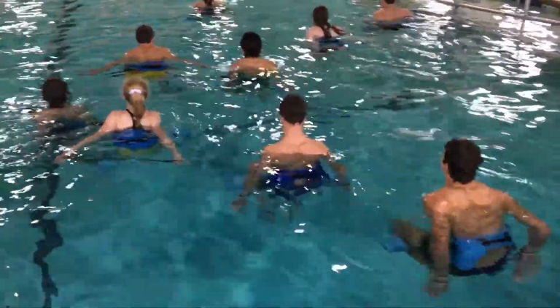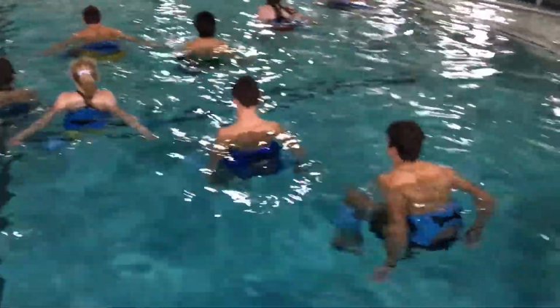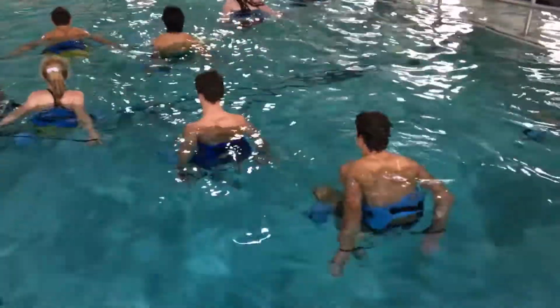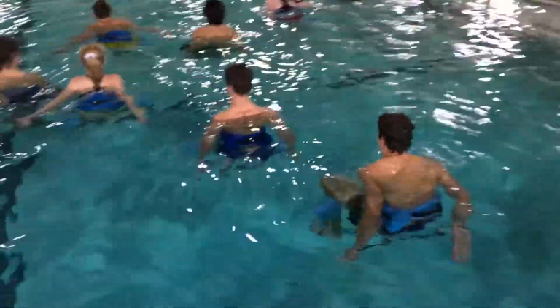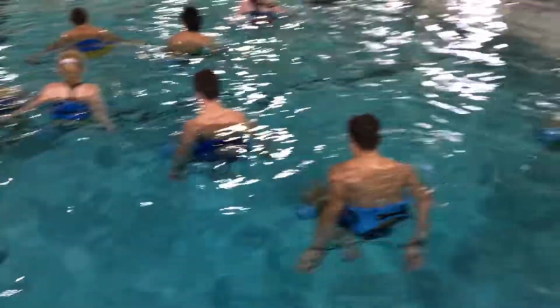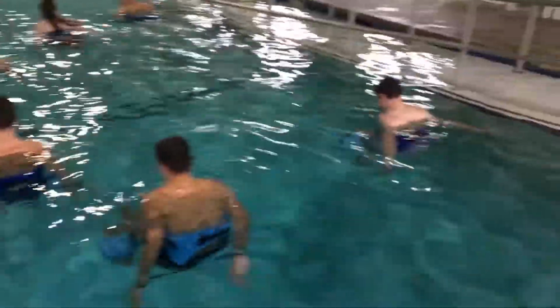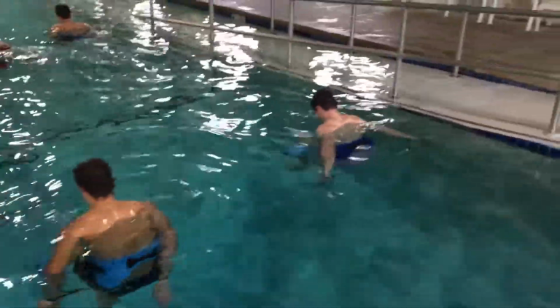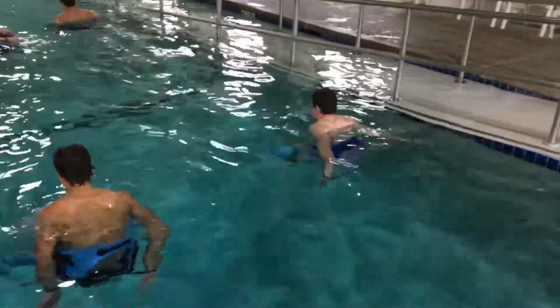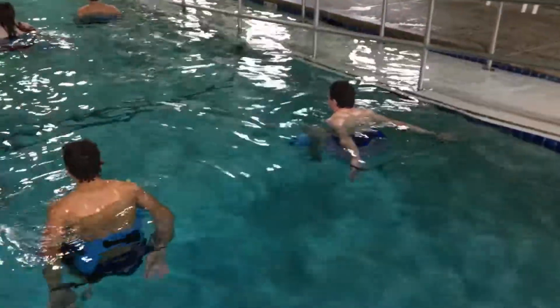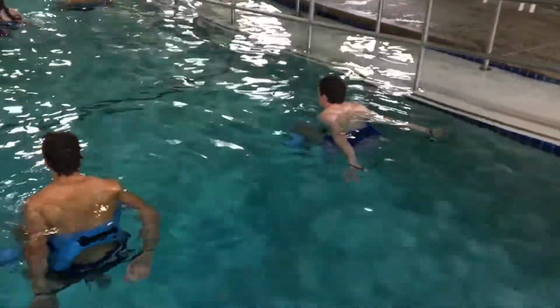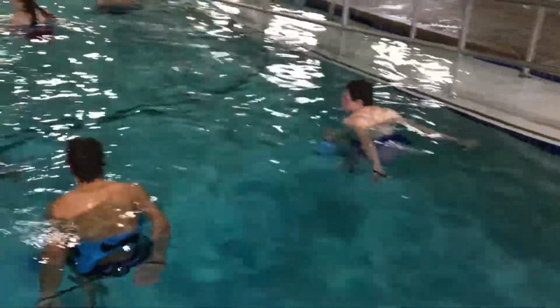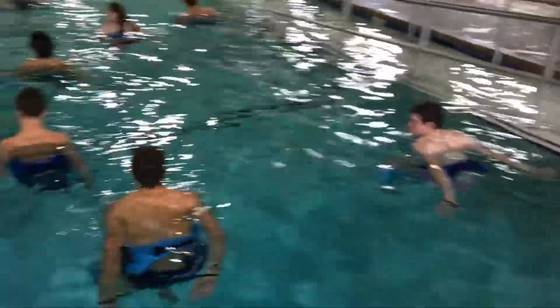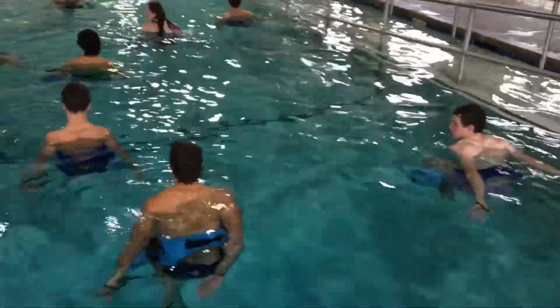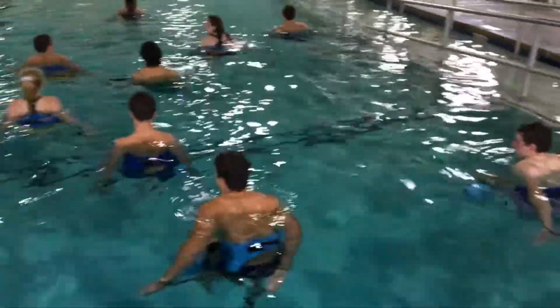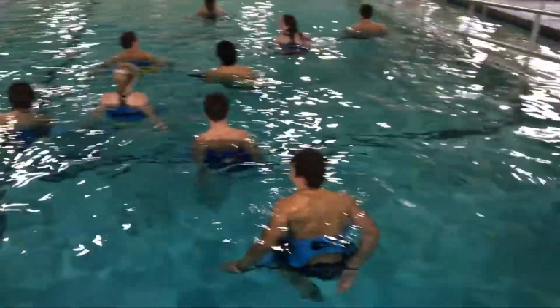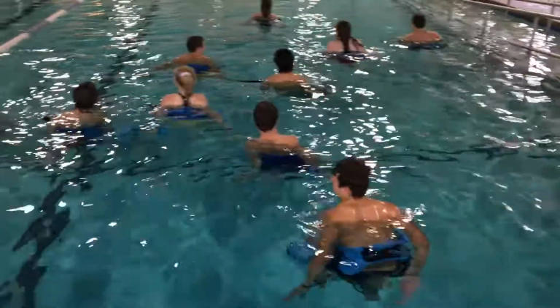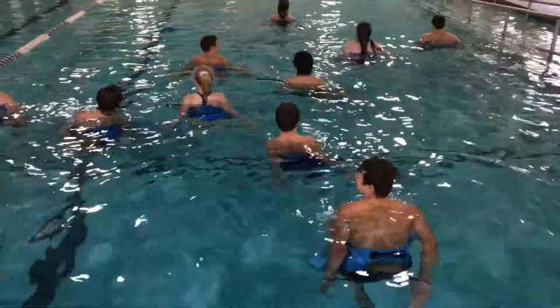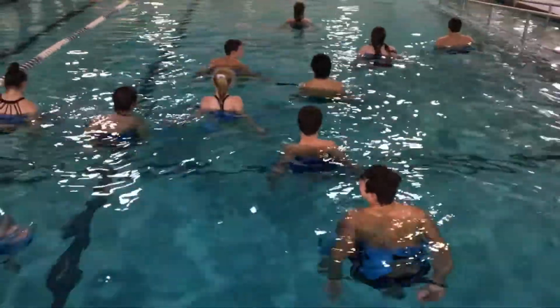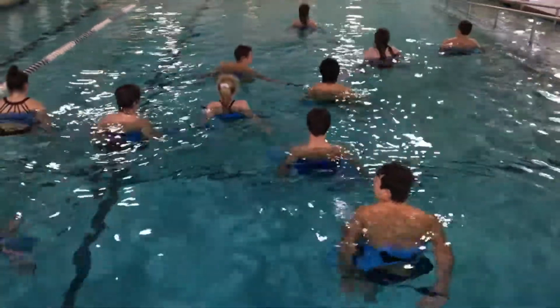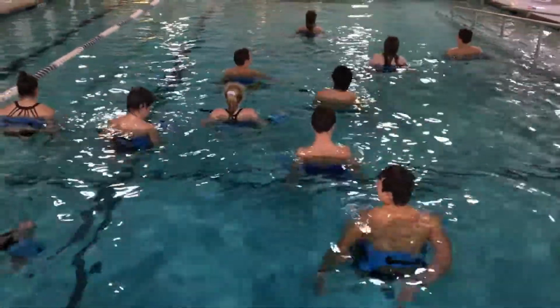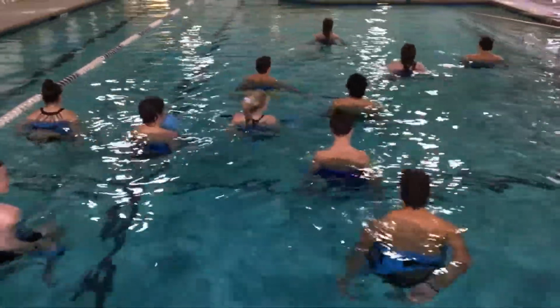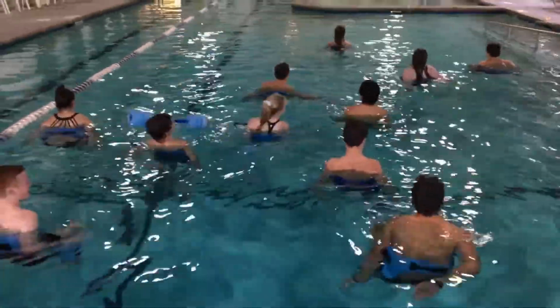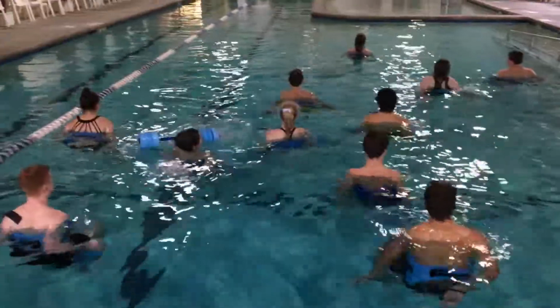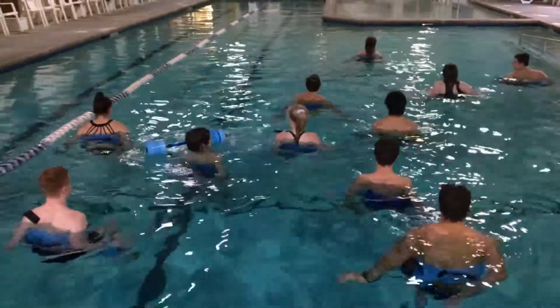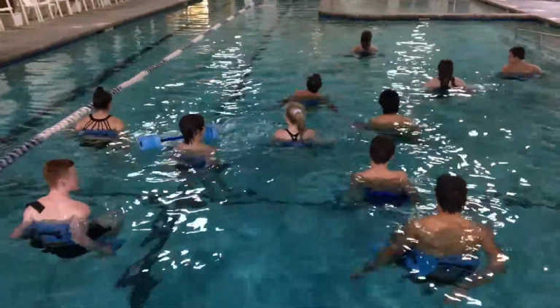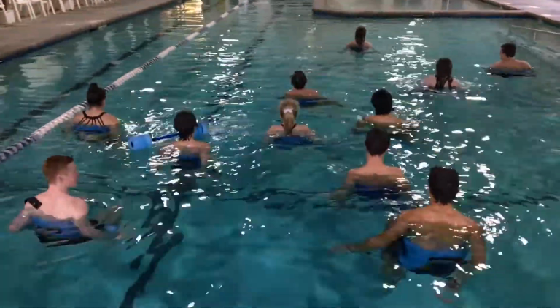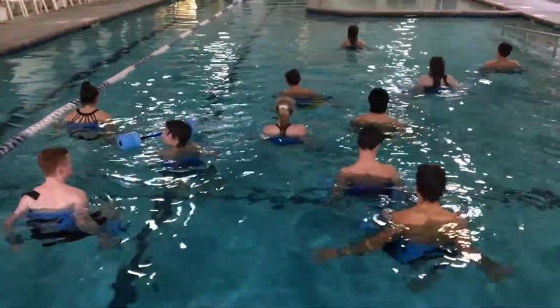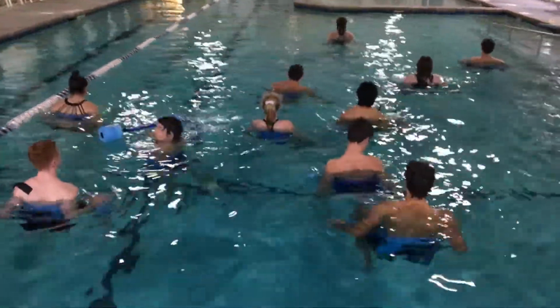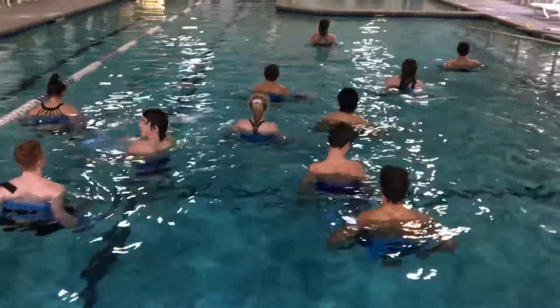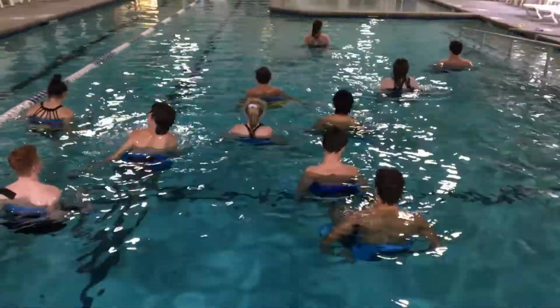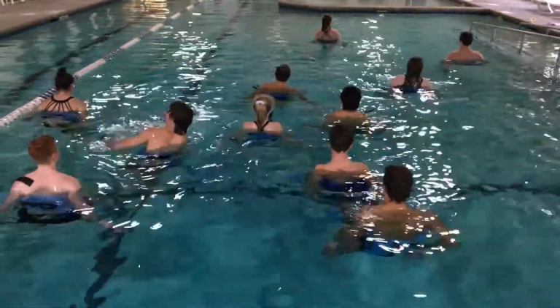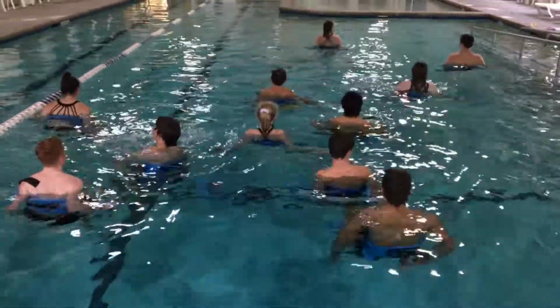They got the tubing behind them. They're holding it wide and they're kicking with their legs — doing 60 kicks forward as fast as they can, and 60 kicks backwards as fast as they can.